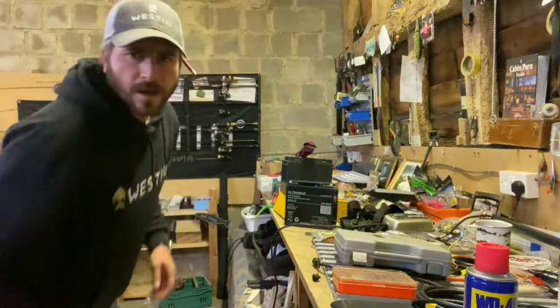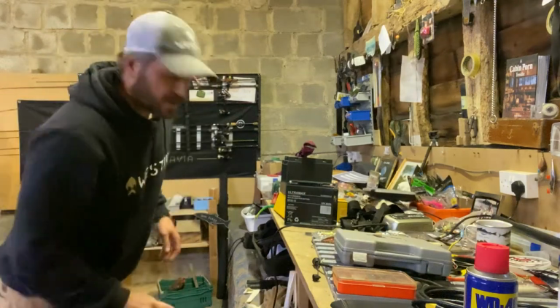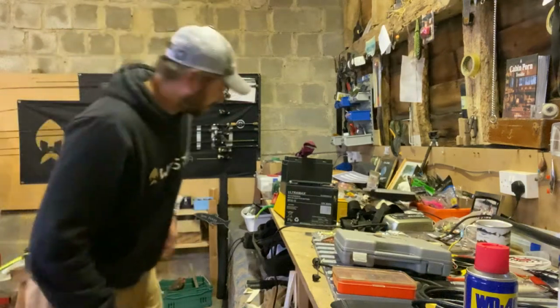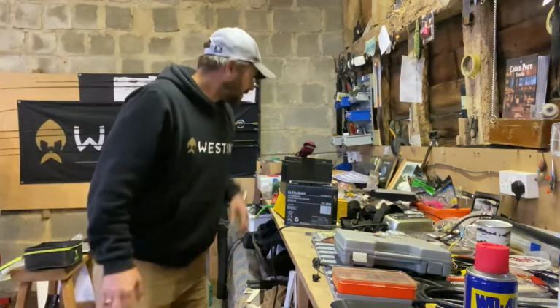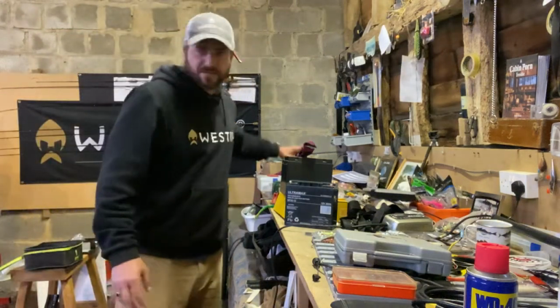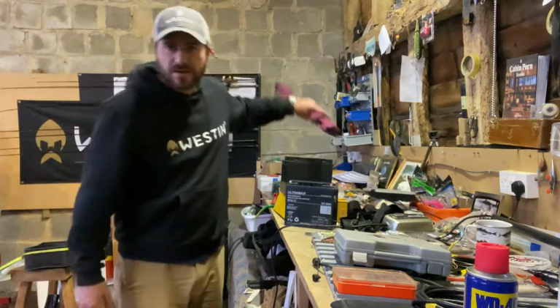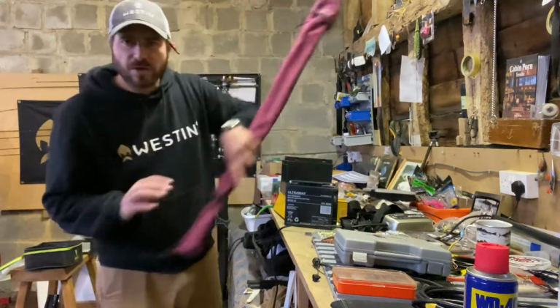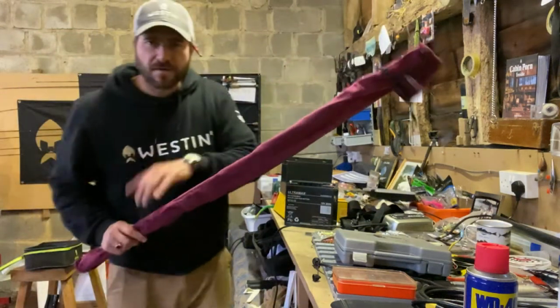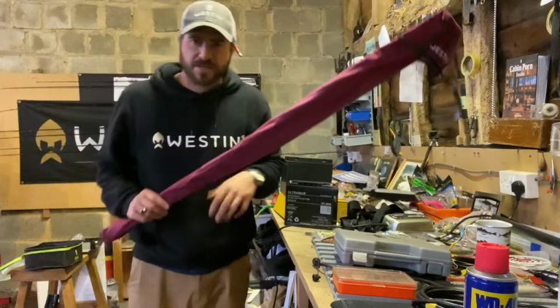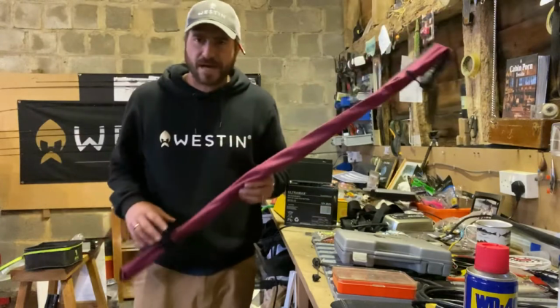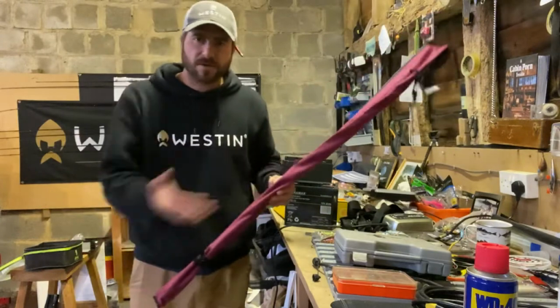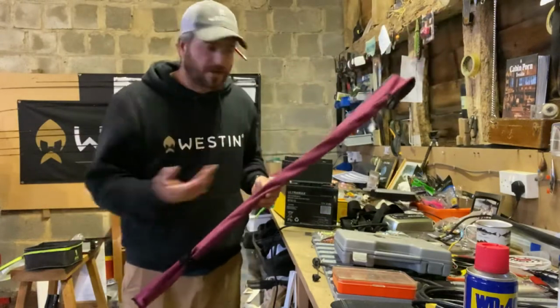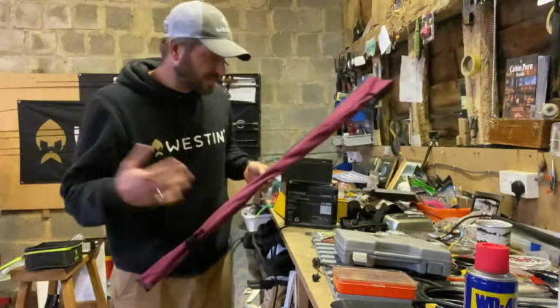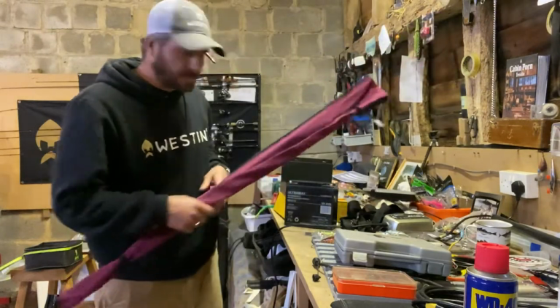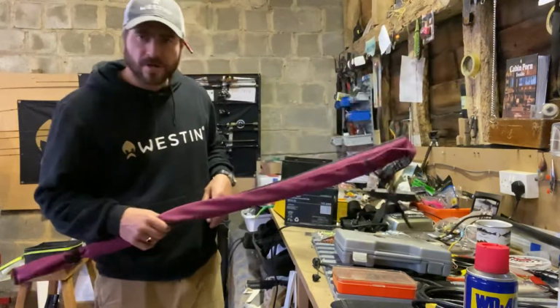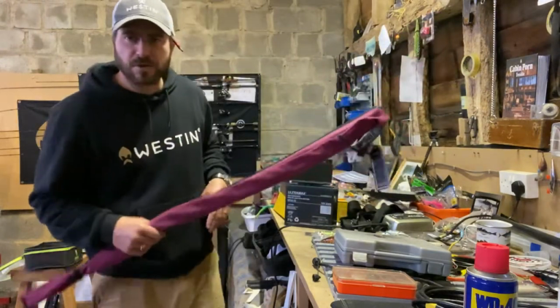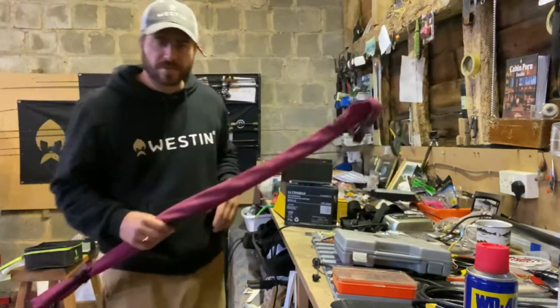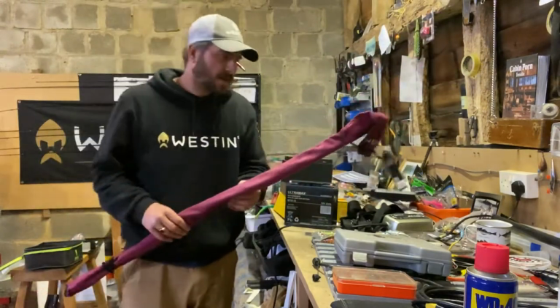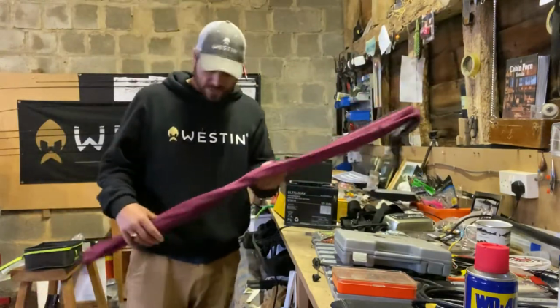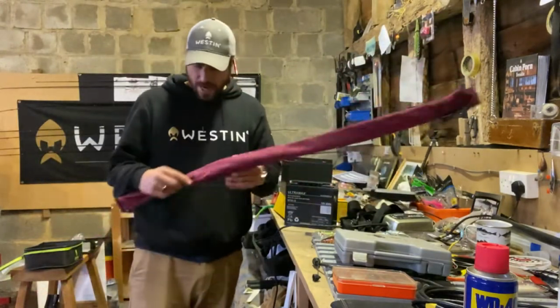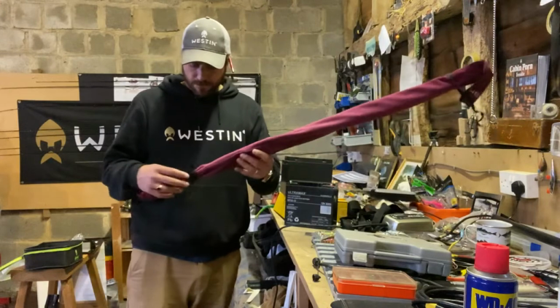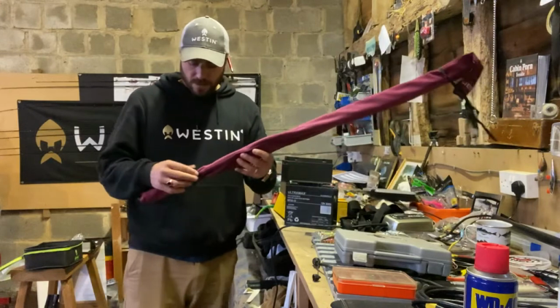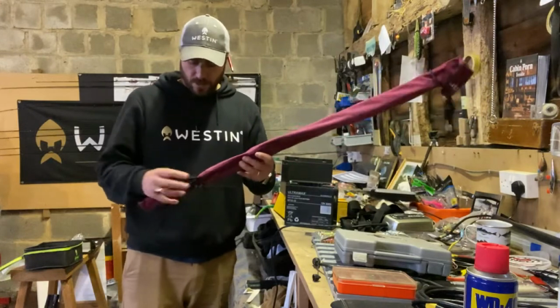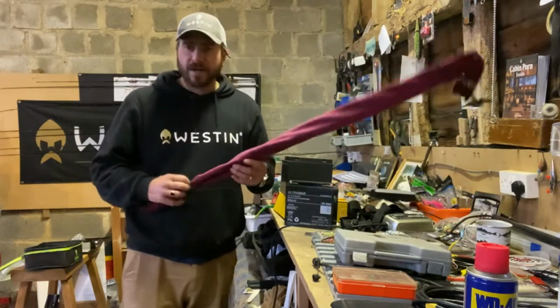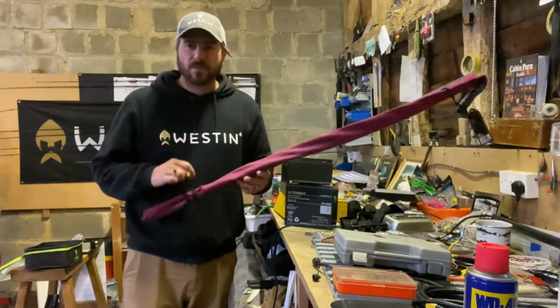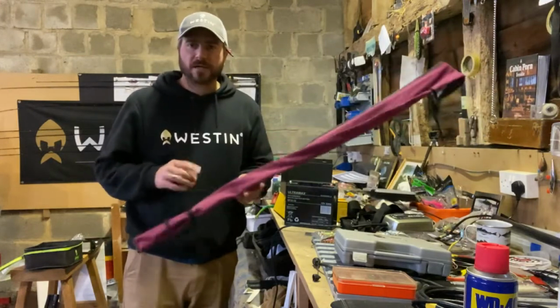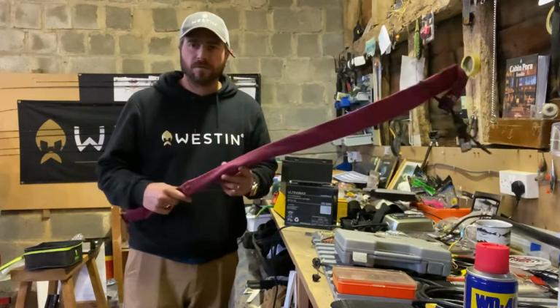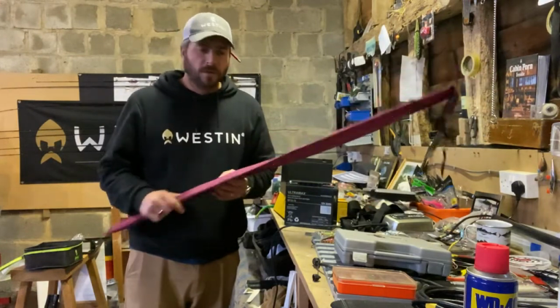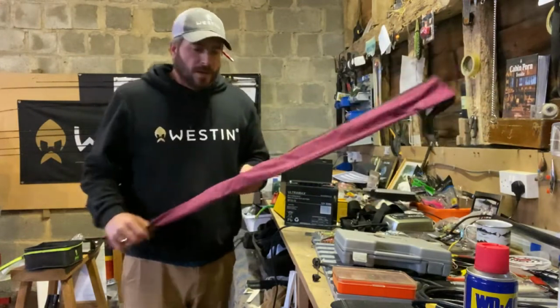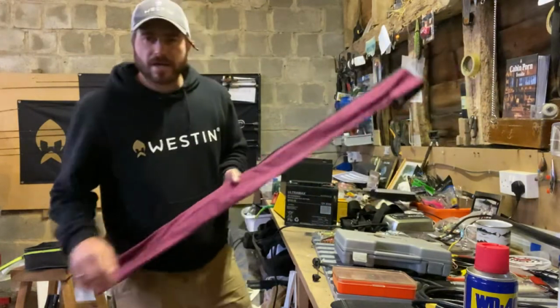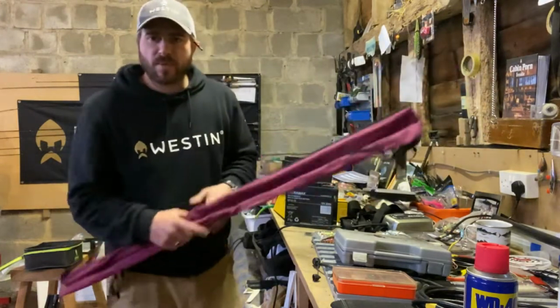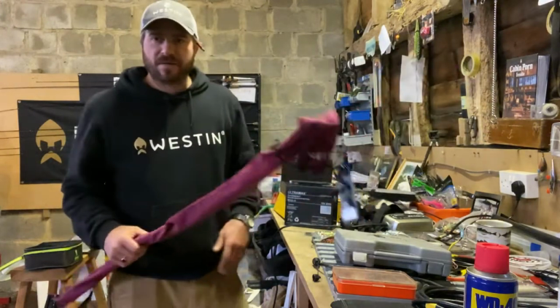Hi guys, haven't done a YouTube video for ages. Moved house, got a new kit room — it's an absolute mess already. Had a few tournaments this year, so yeah, really just in the process of working hard to prepare for those.